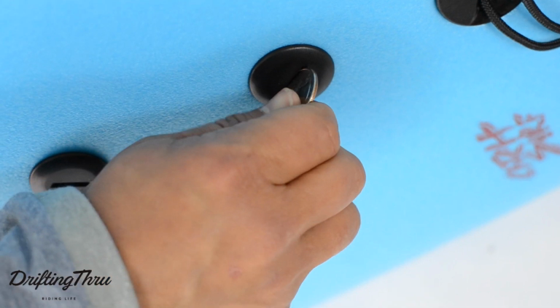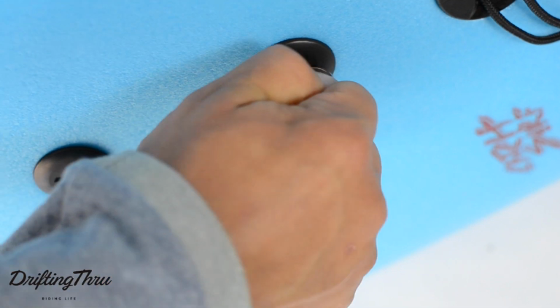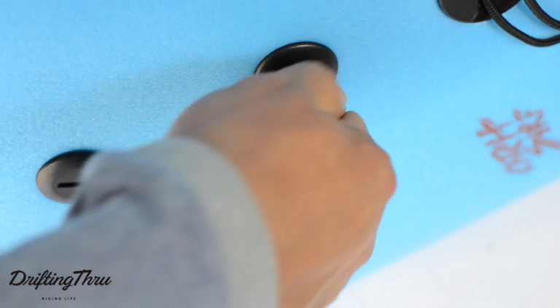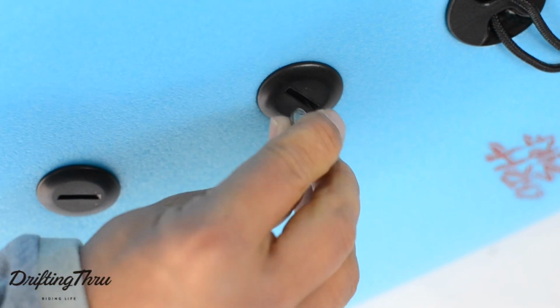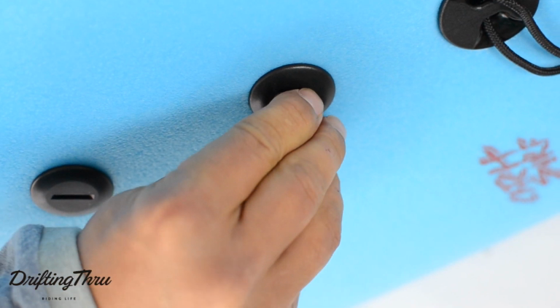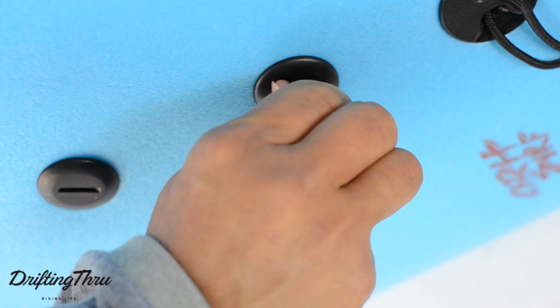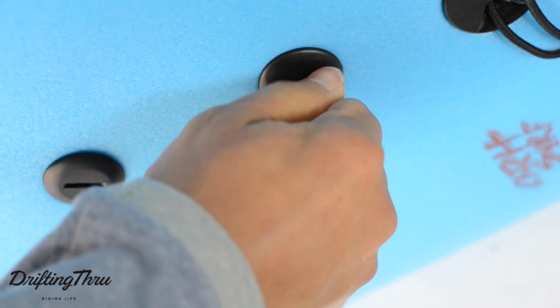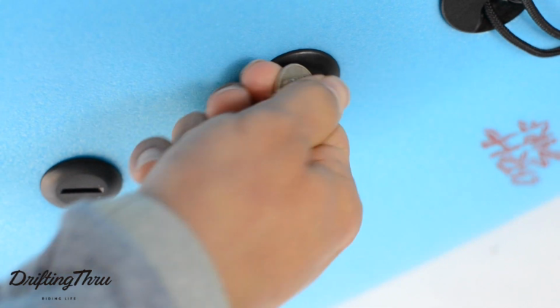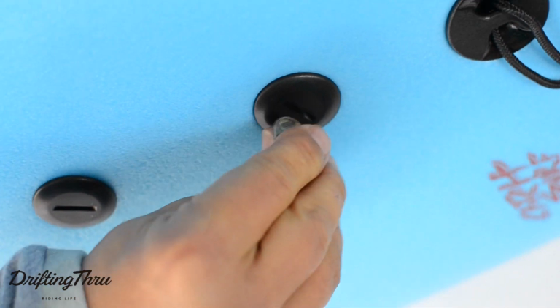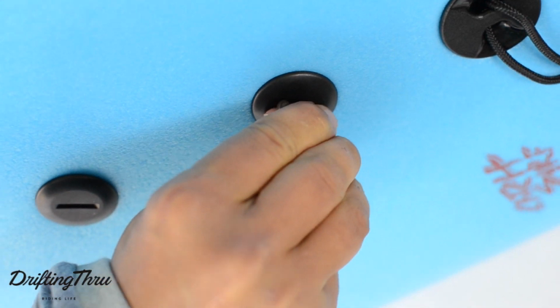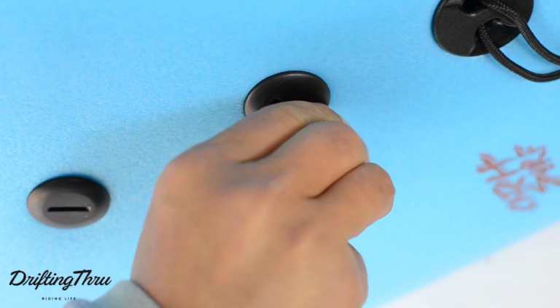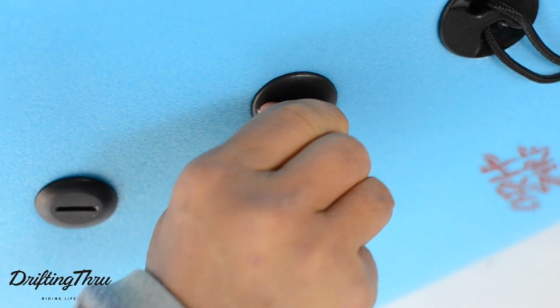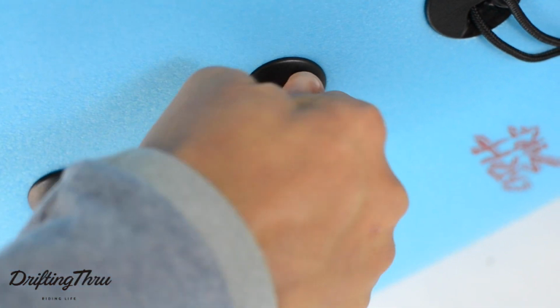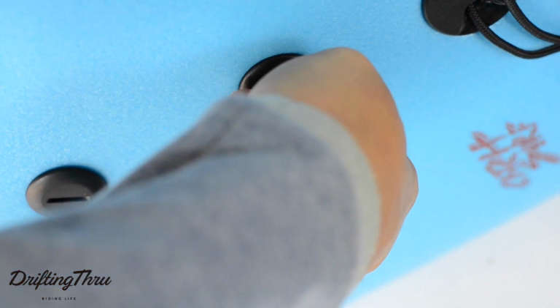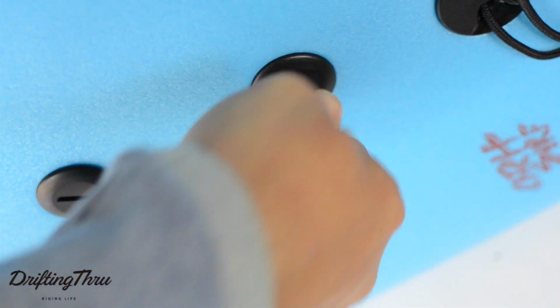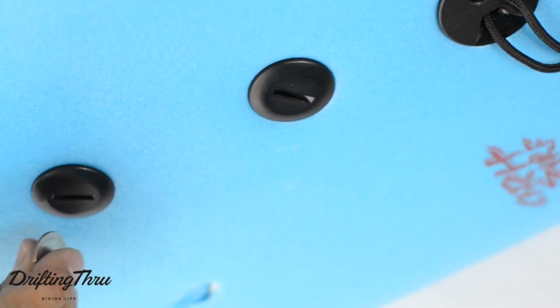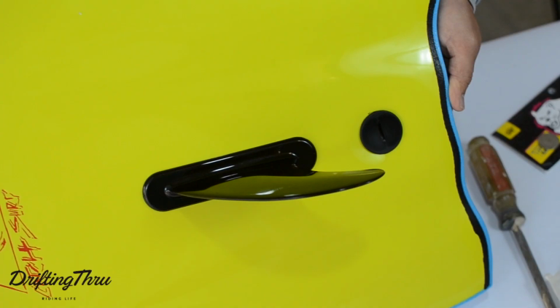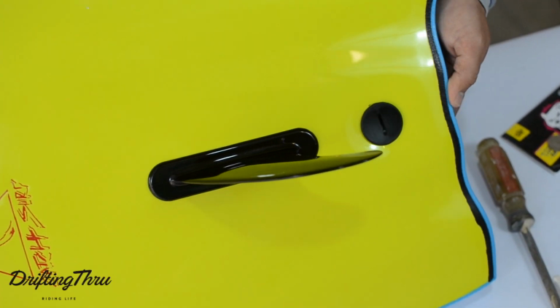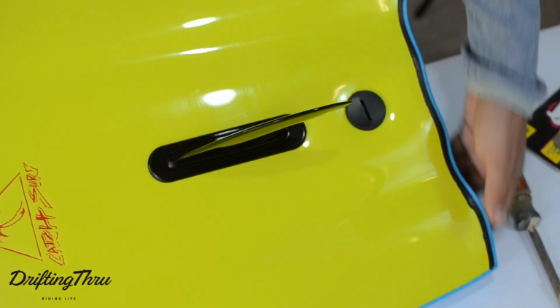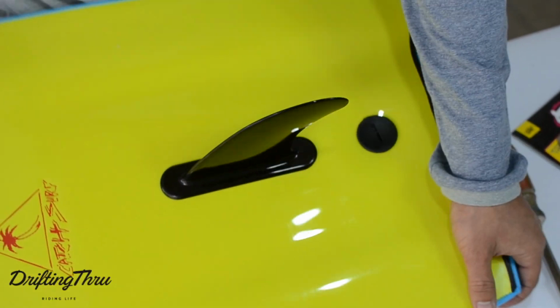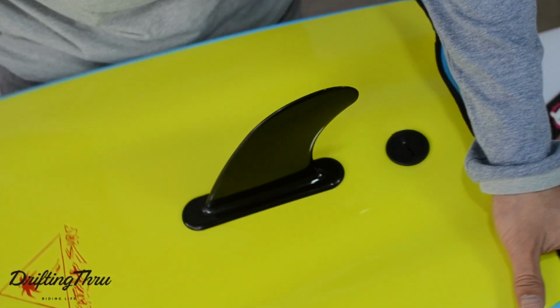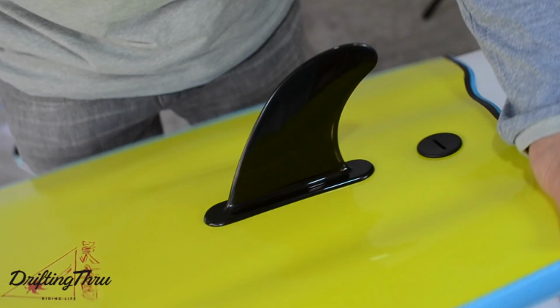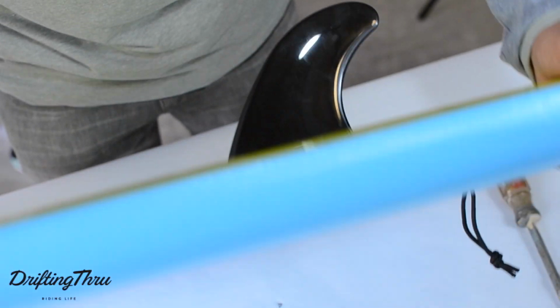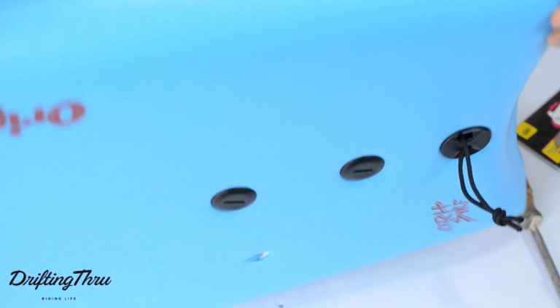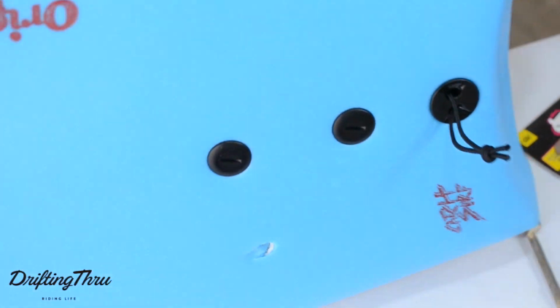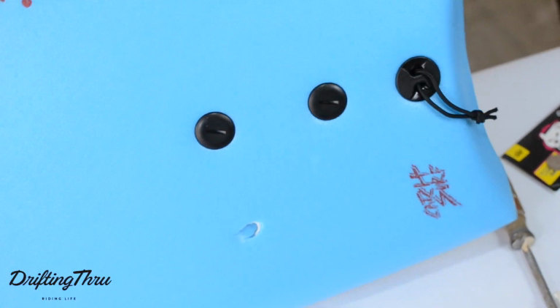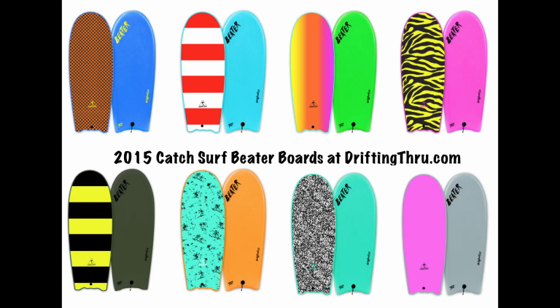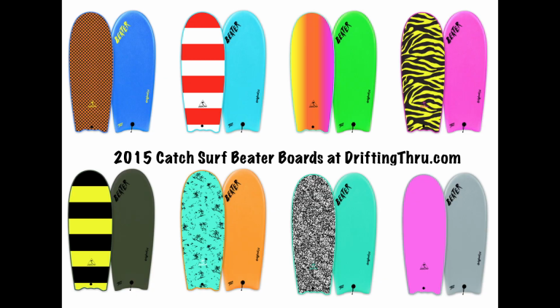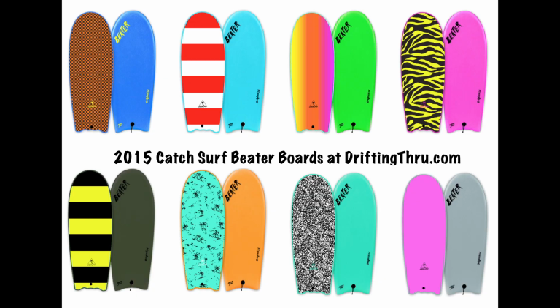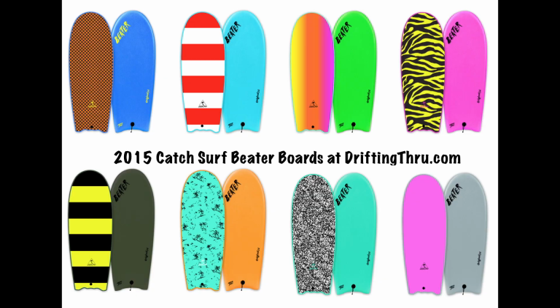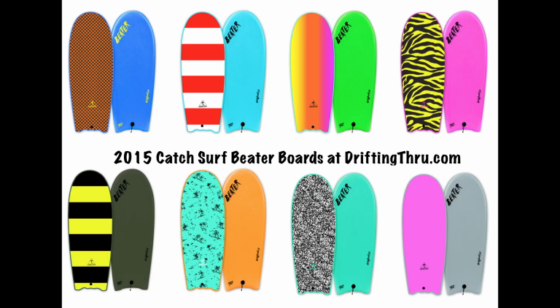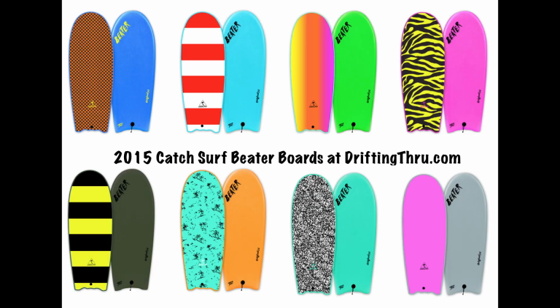Sixth, flip the board on its side, then insert the screws into the hole and tighten it with a quarter. And that's how you add a single fin to your beater board. Now you're ready to shred.